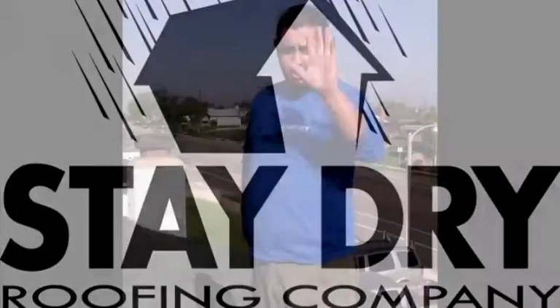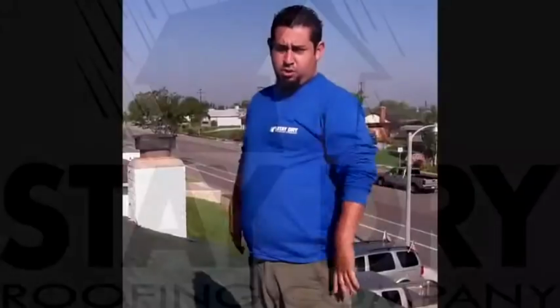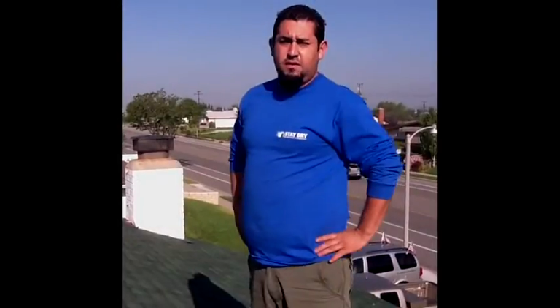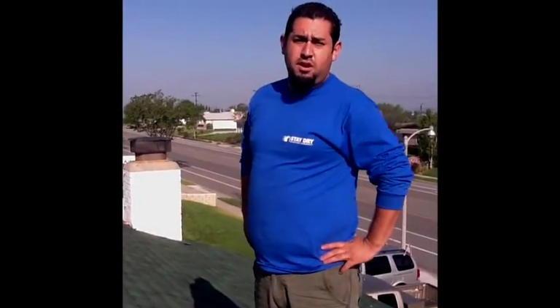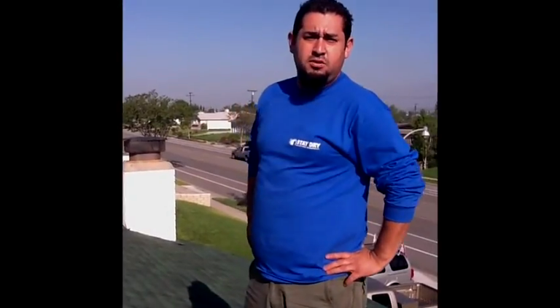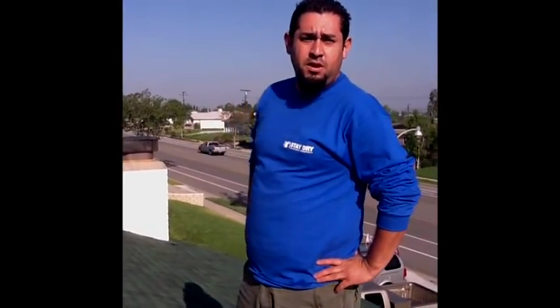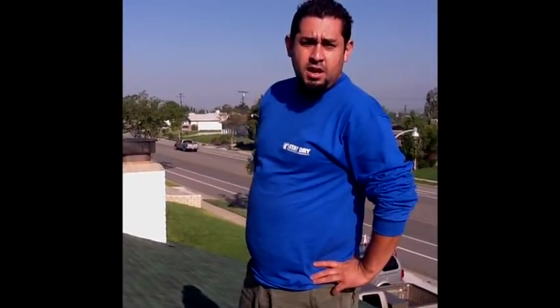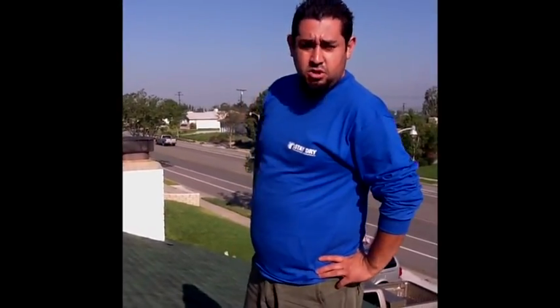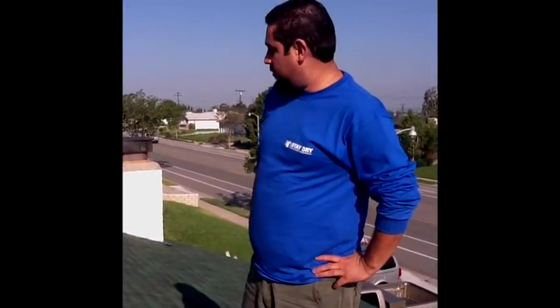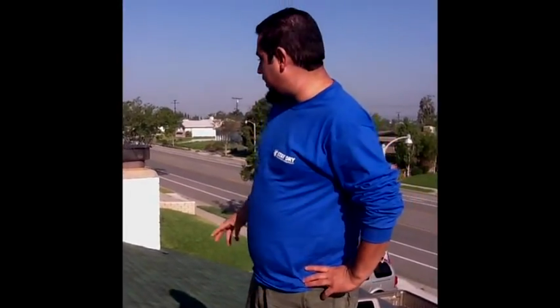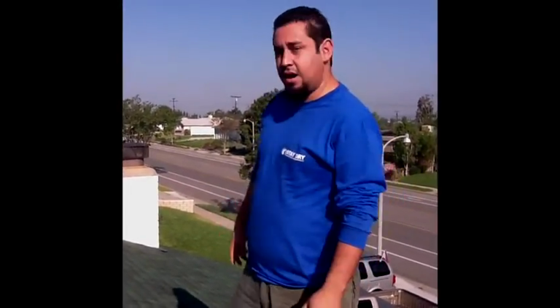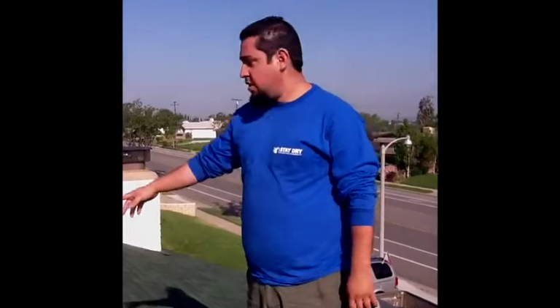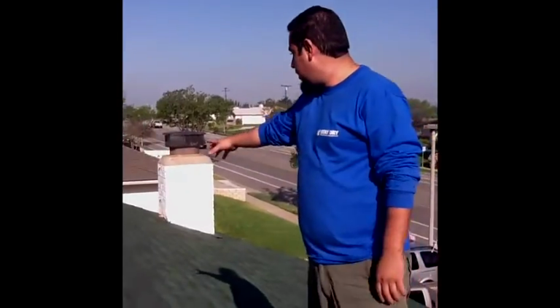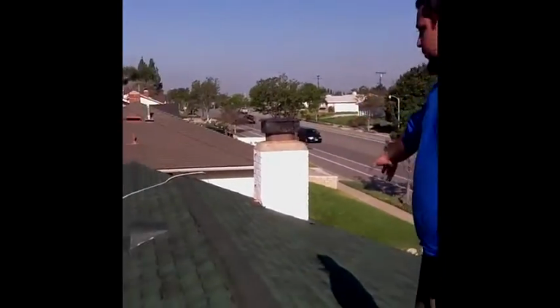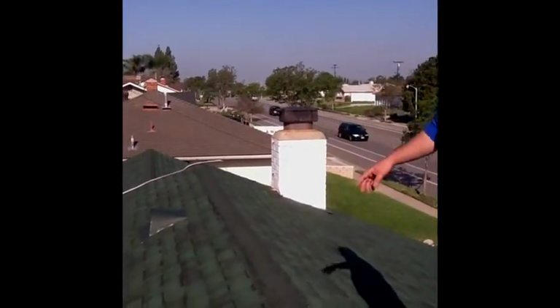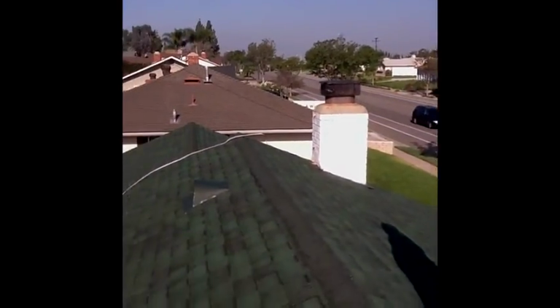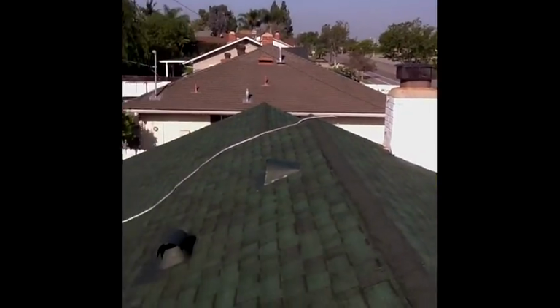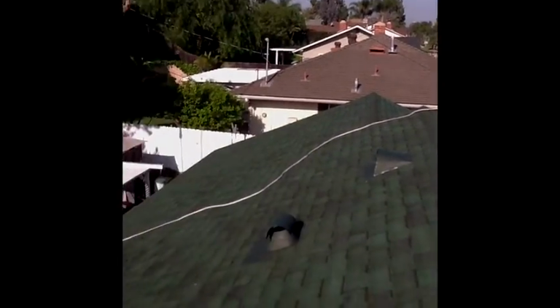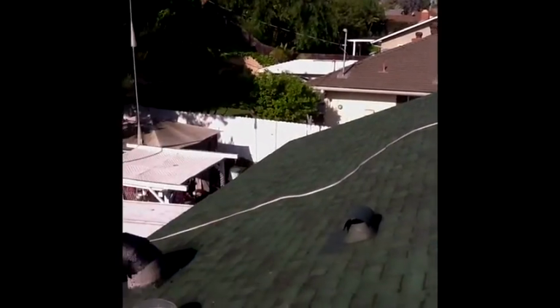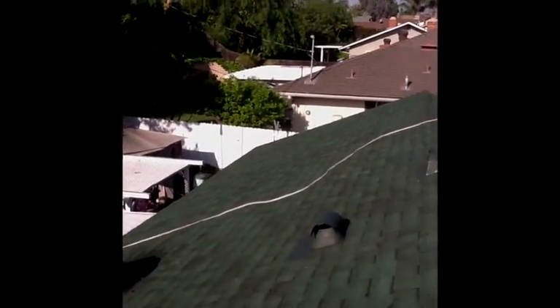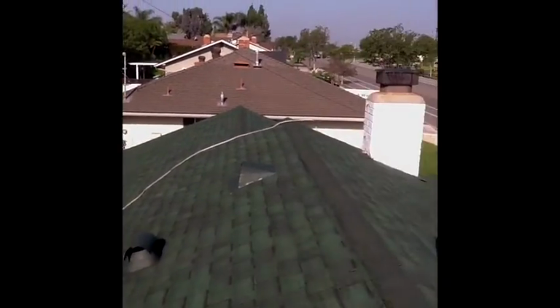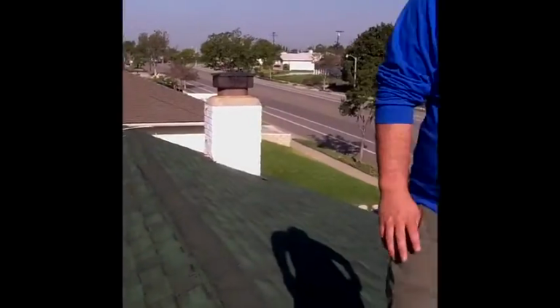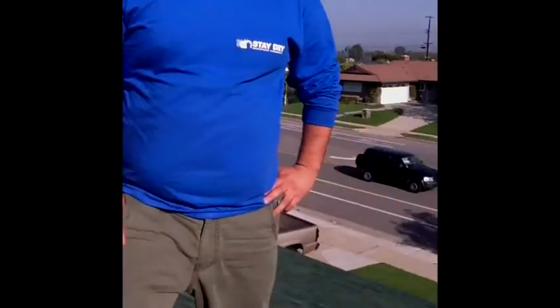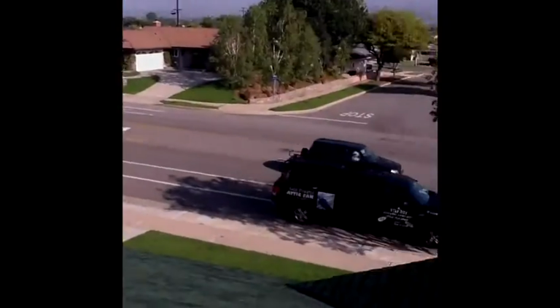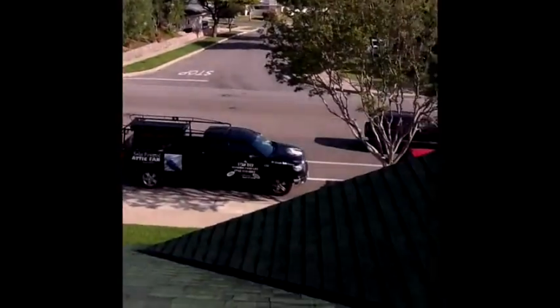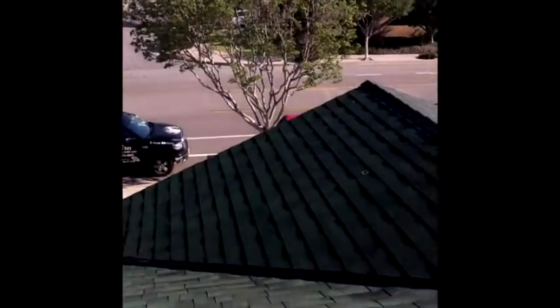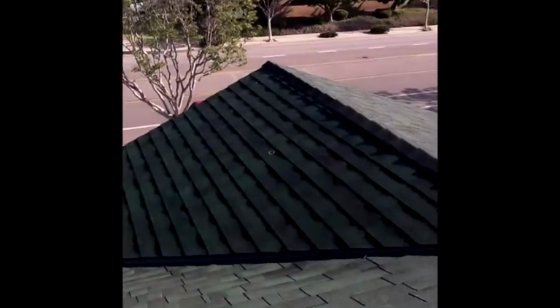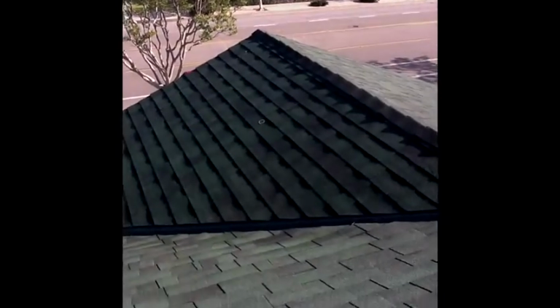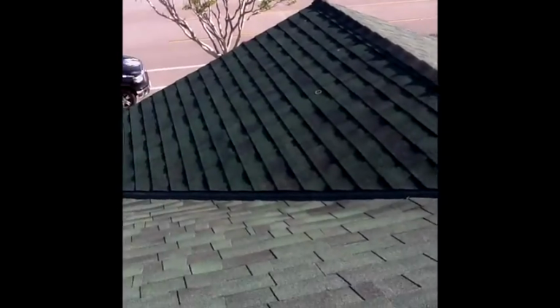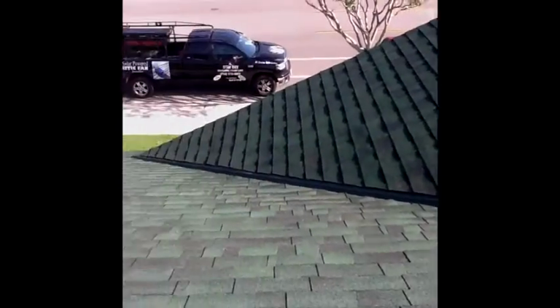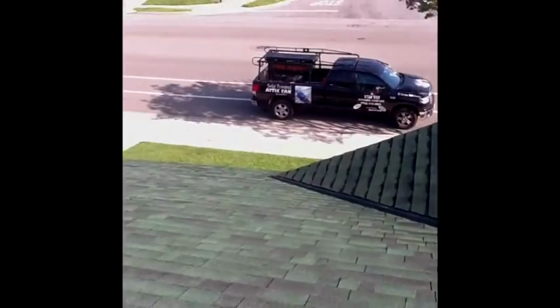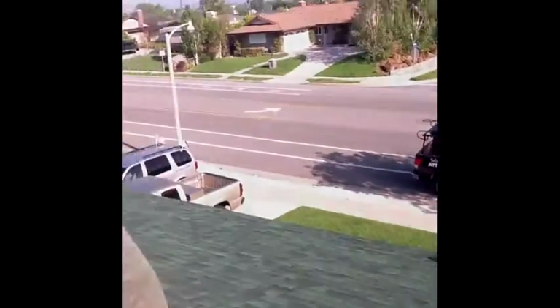Good morning. It's Javier Garcia with StageRoe Roofing. Let me show you the roof we did. We did a 30-year shingle roof with a four-screen. This is what your four-screen roof would look like.